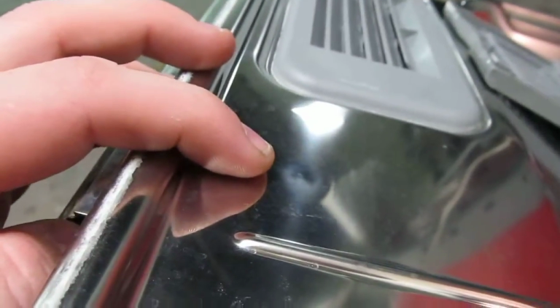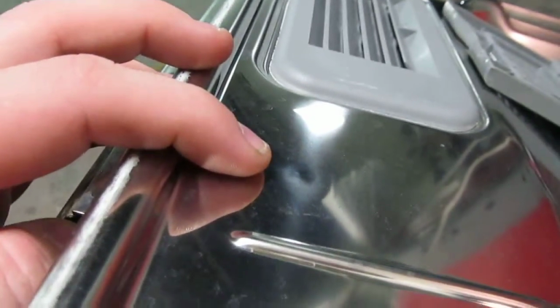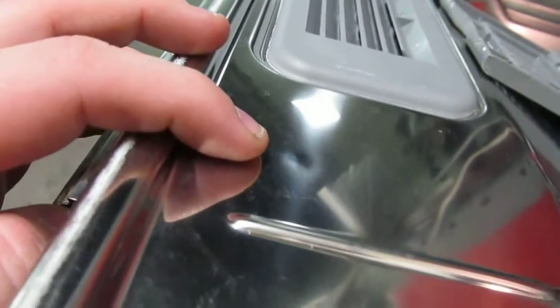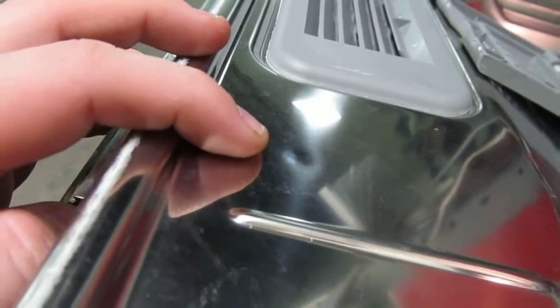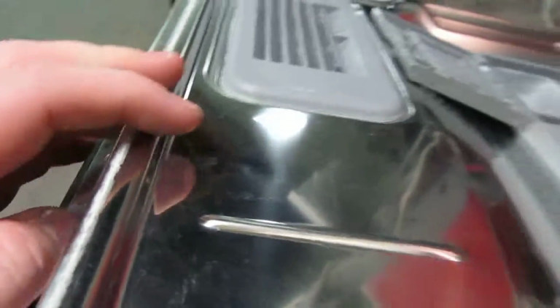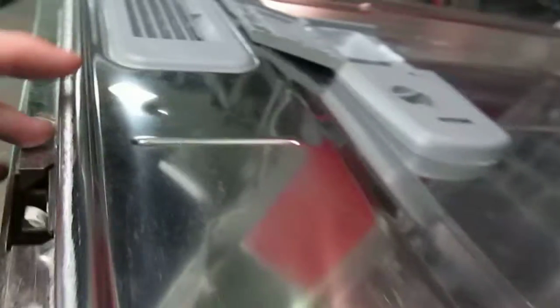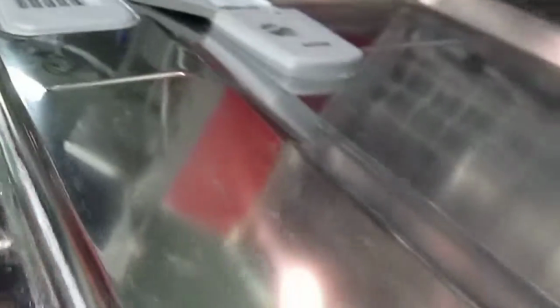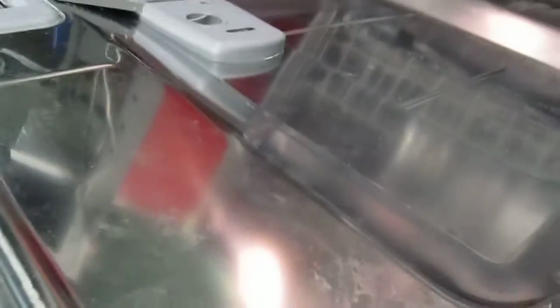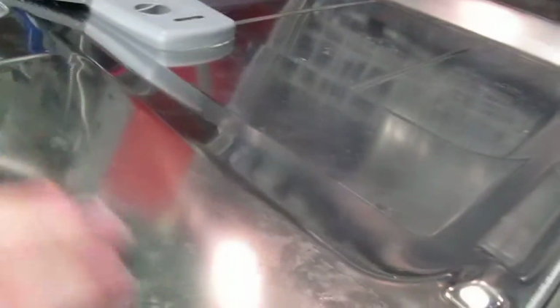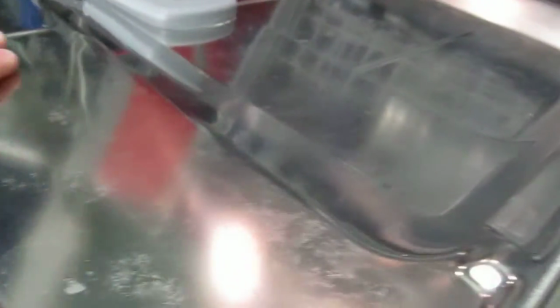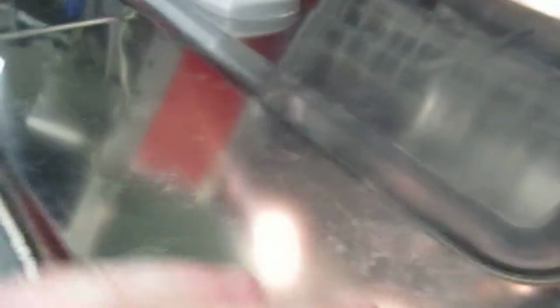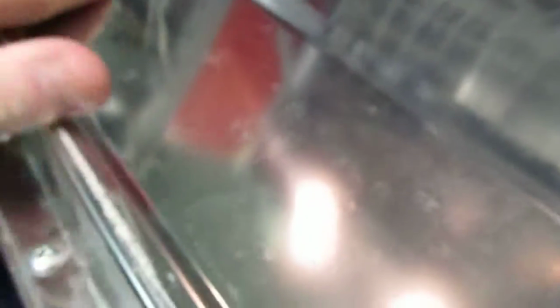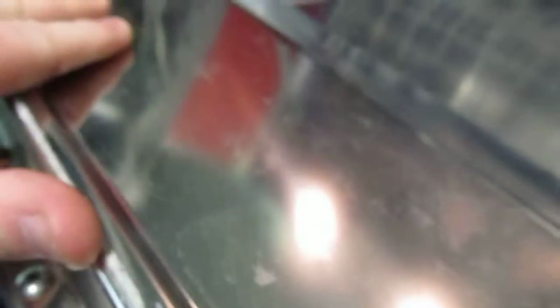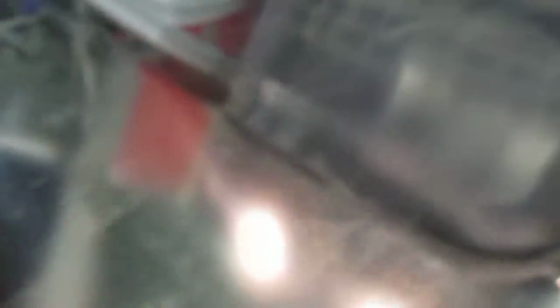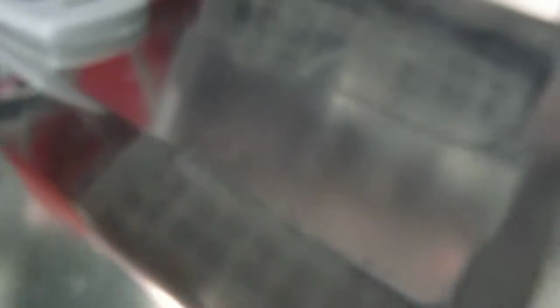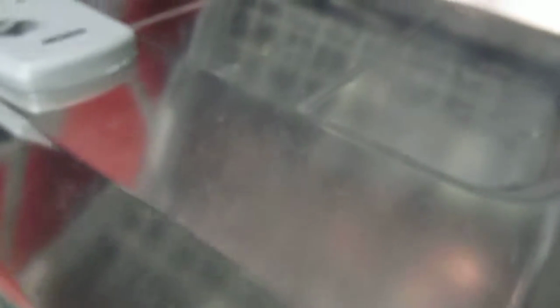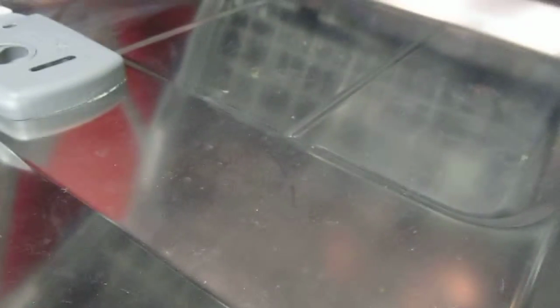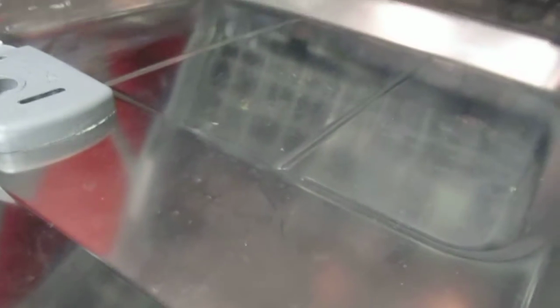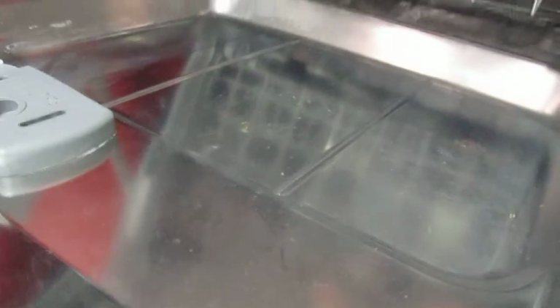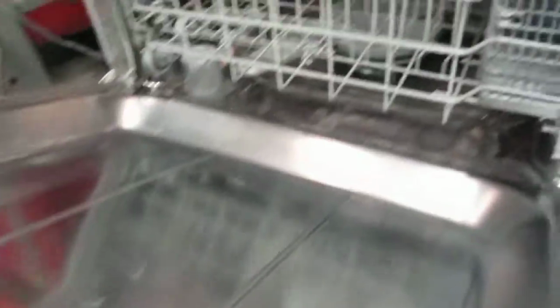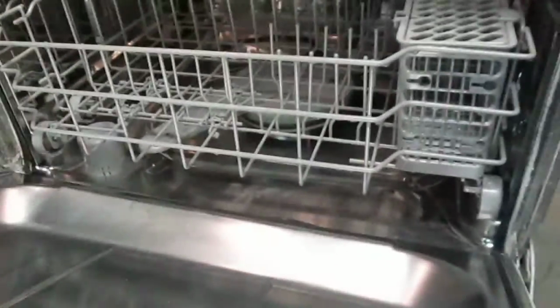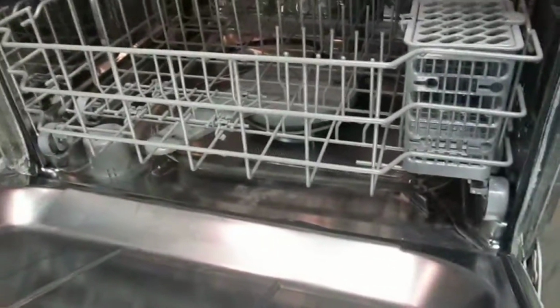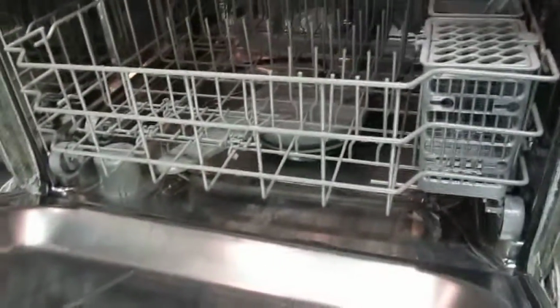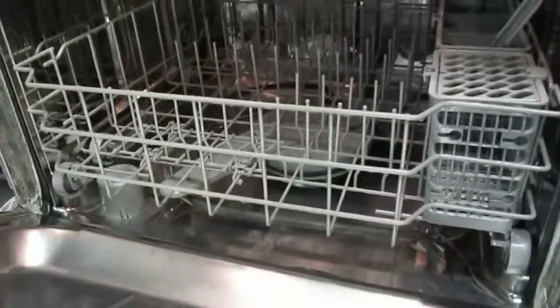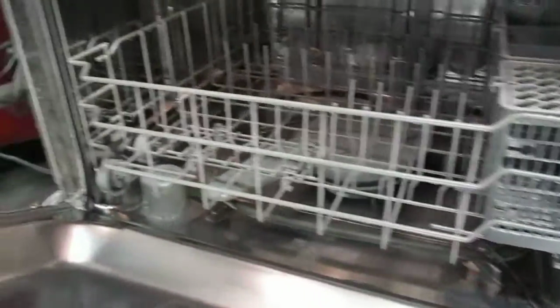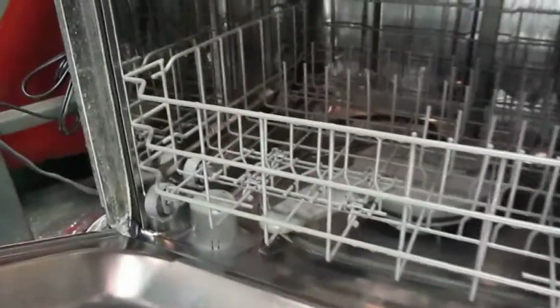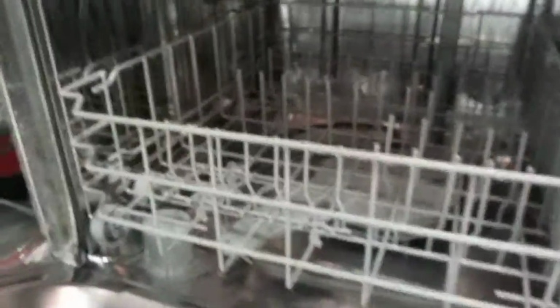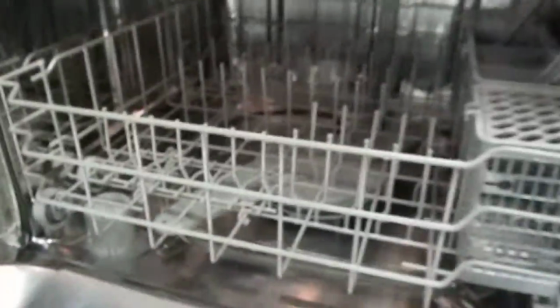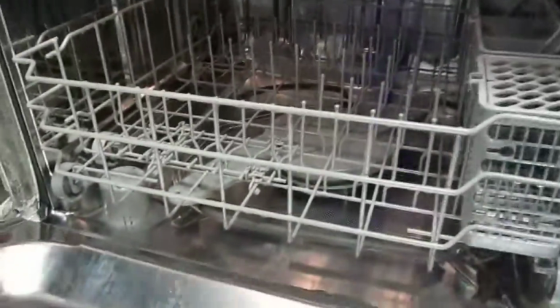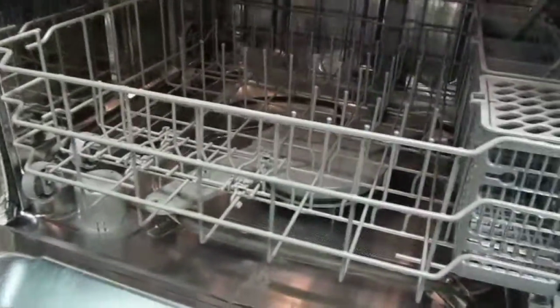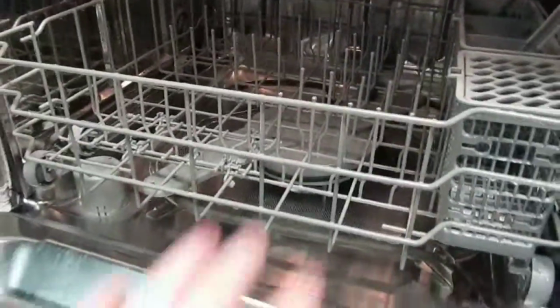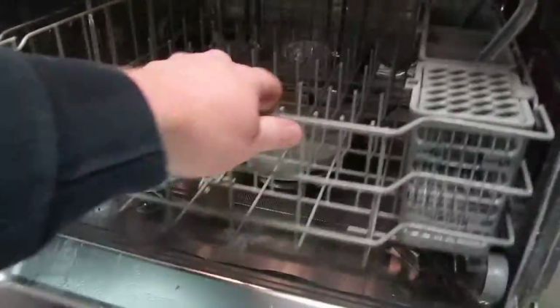Small ding. General wear and tear — nothing too bad. We'll go ahead and get this wiped out and cleaned up for you prior to shipment. We'll try and get the water stains out.